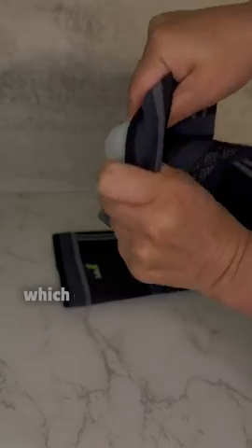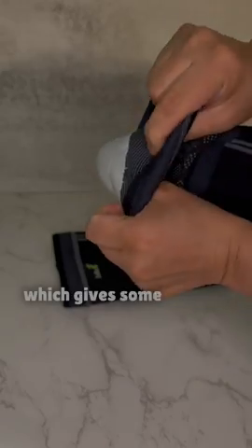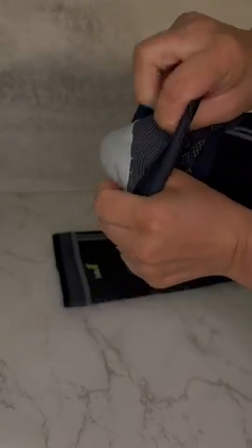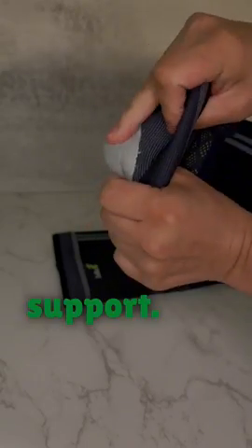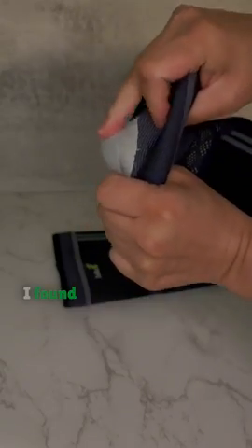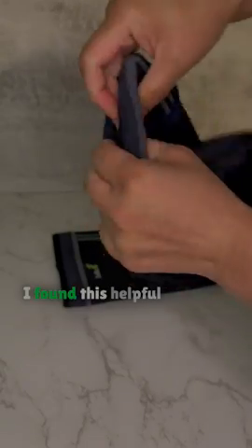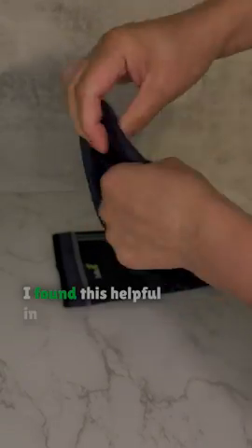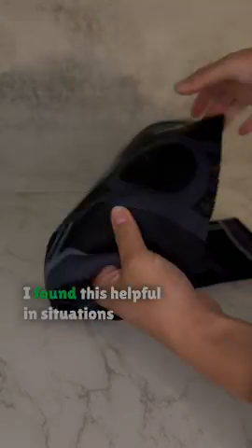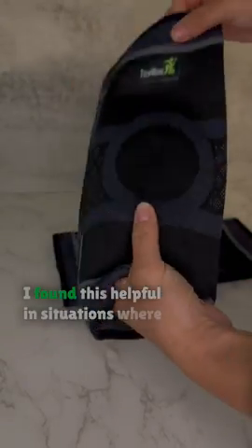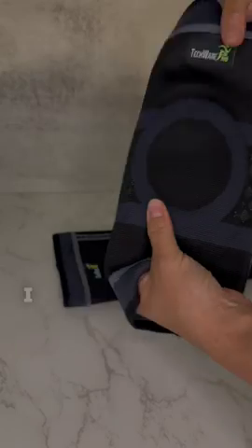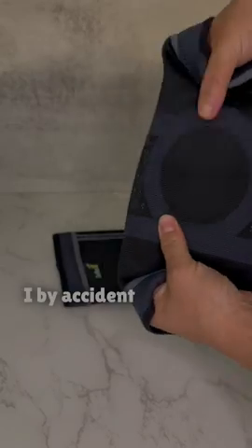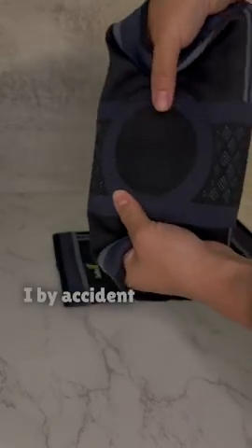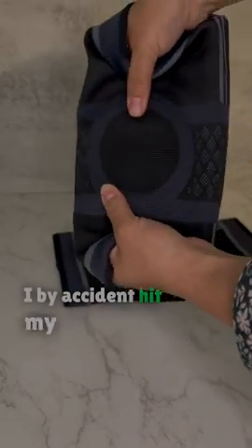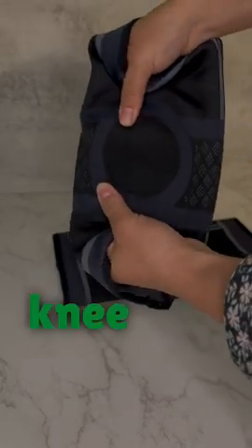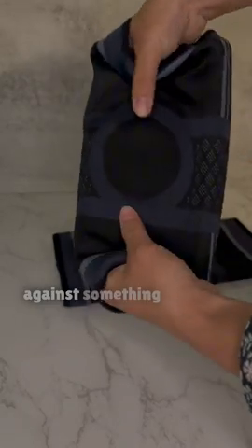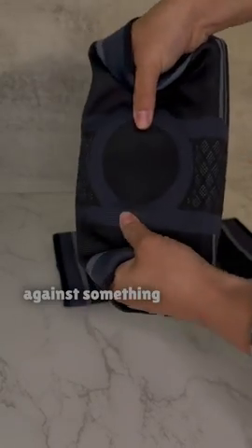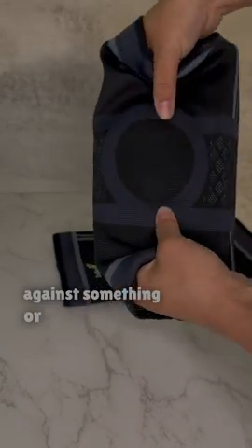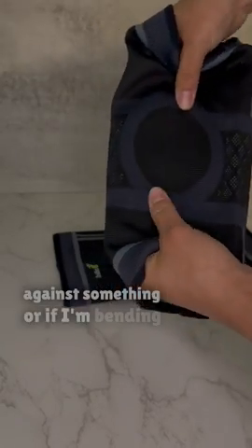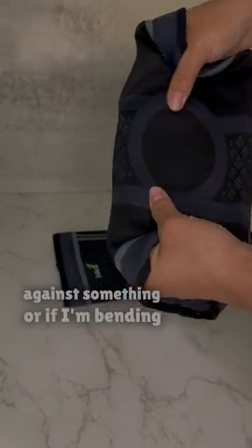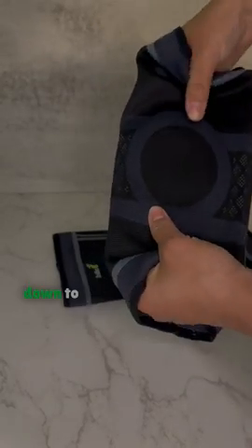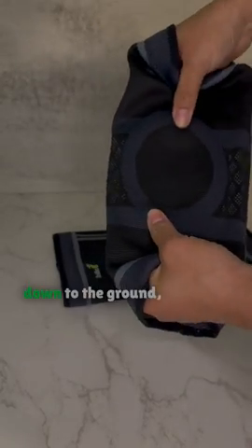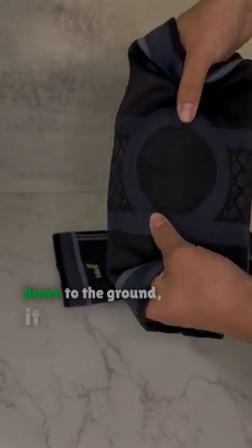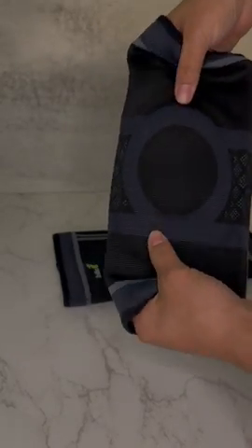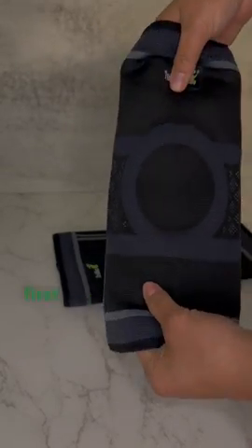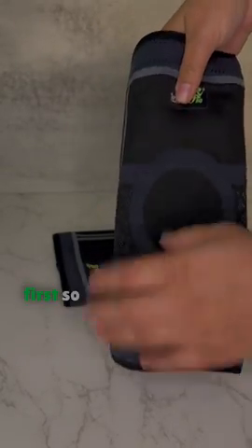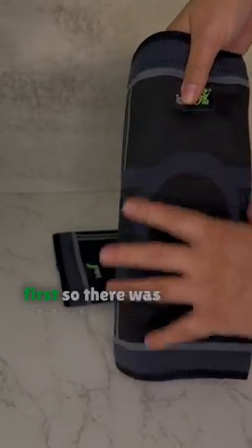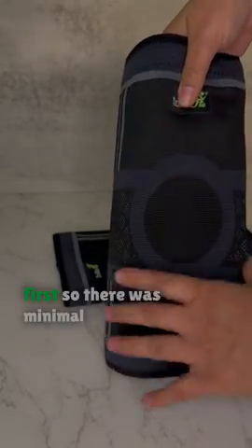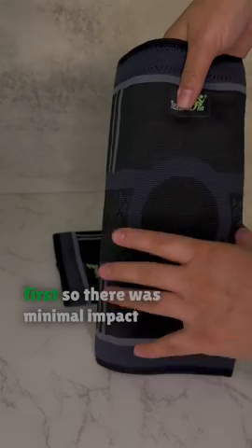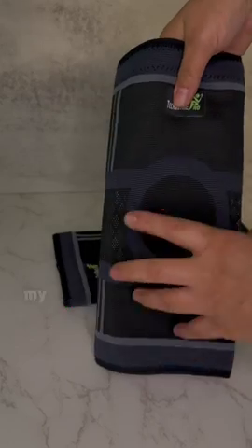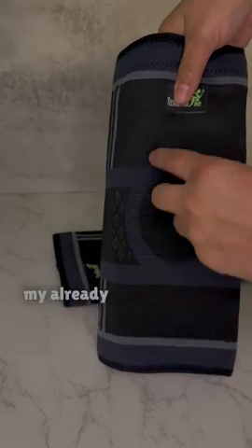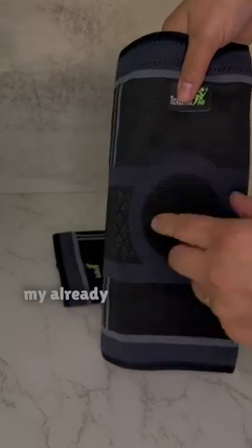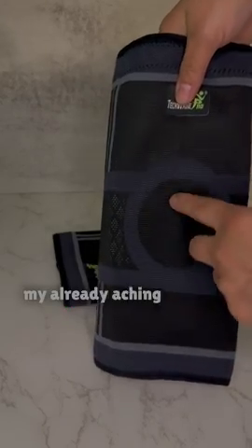which gives some extra support. I found this helpful in situations where I accidentally hit my knee against something, or if I'm bending down to the ground — it hits the gel first, so there was minimal impact on my already aching knee.